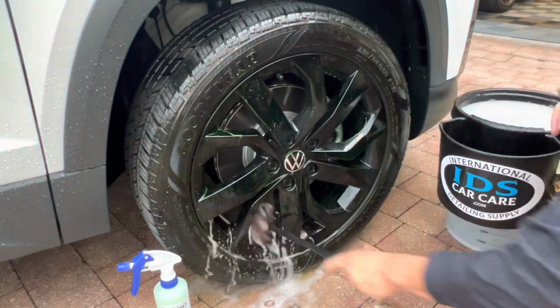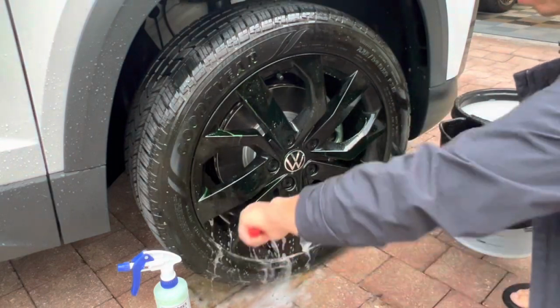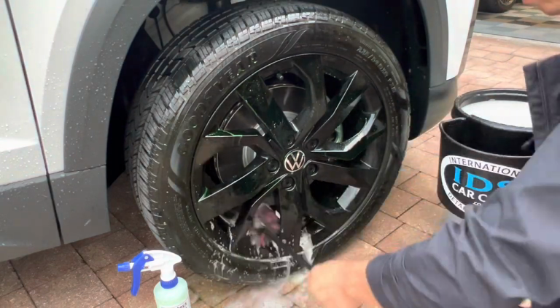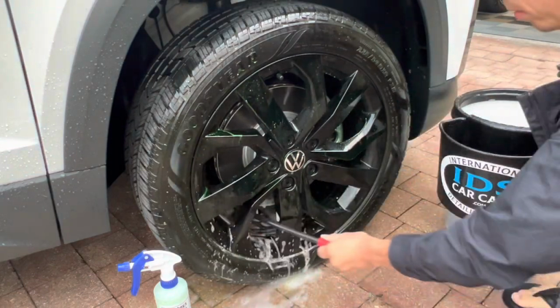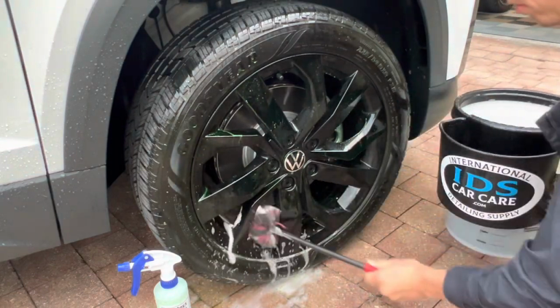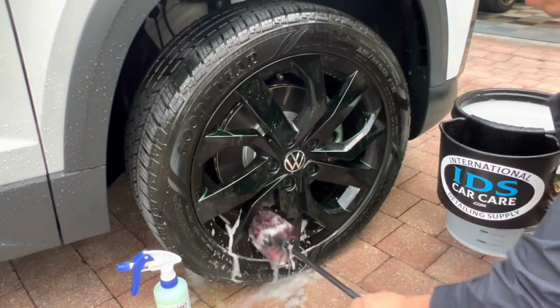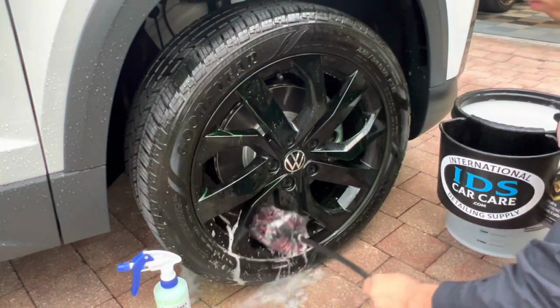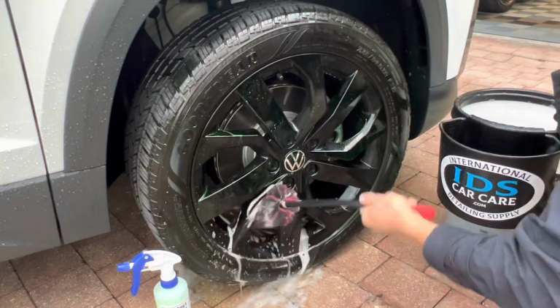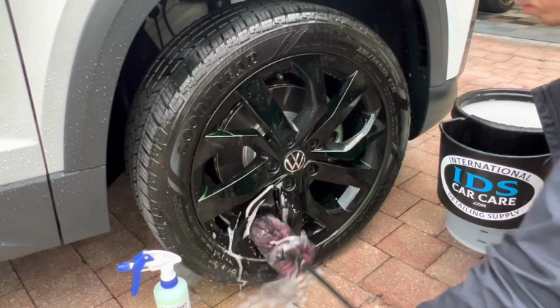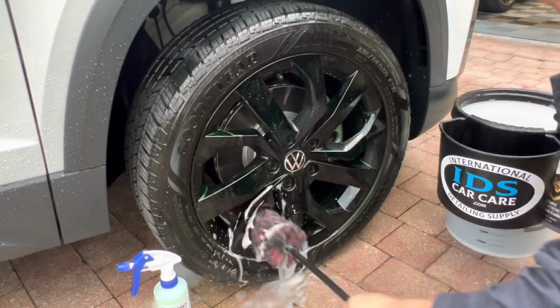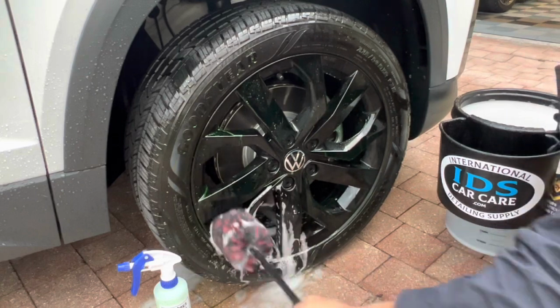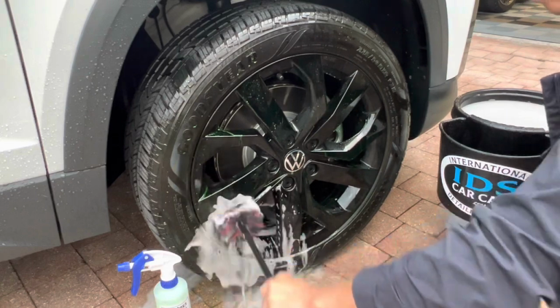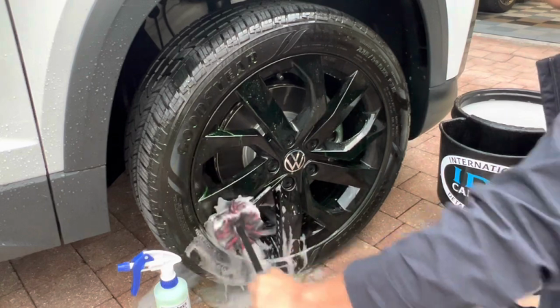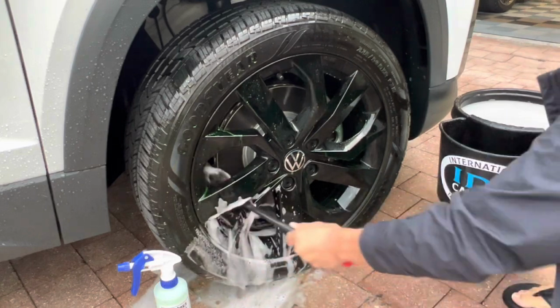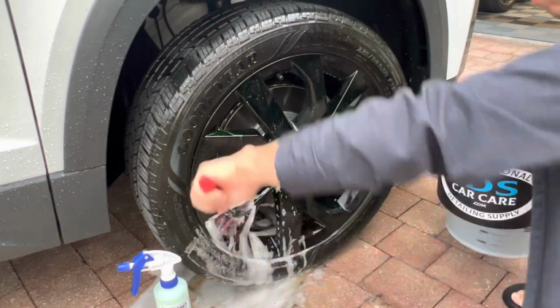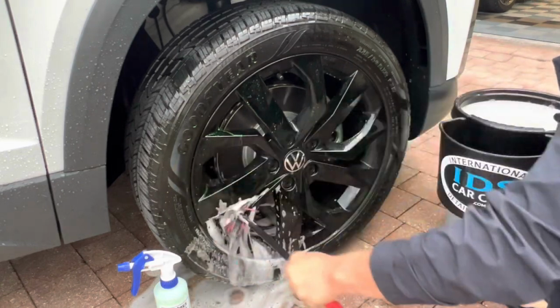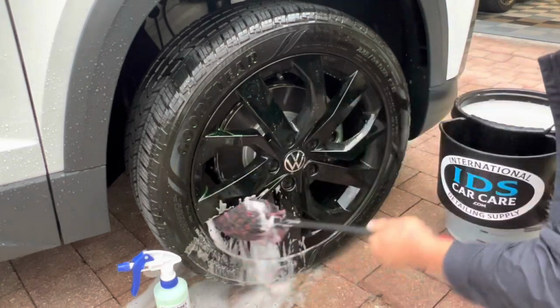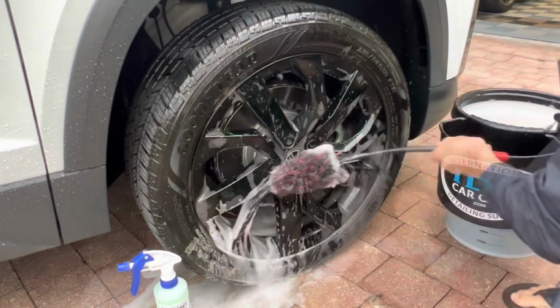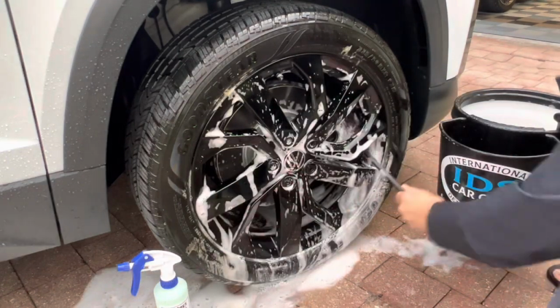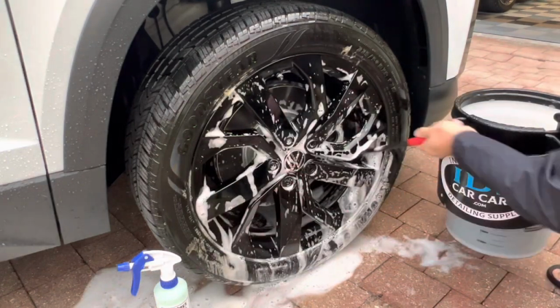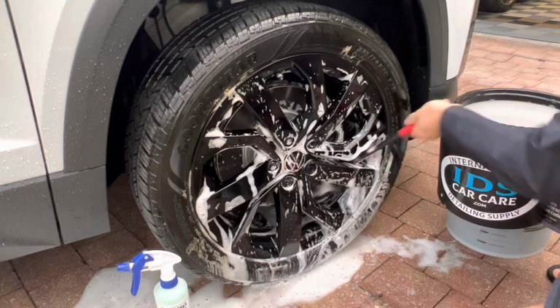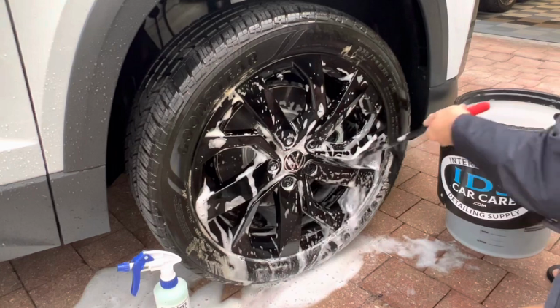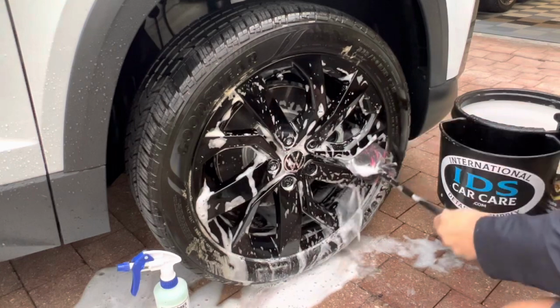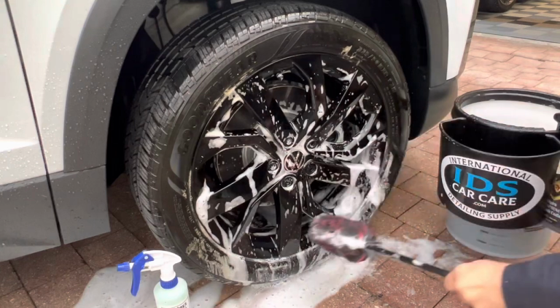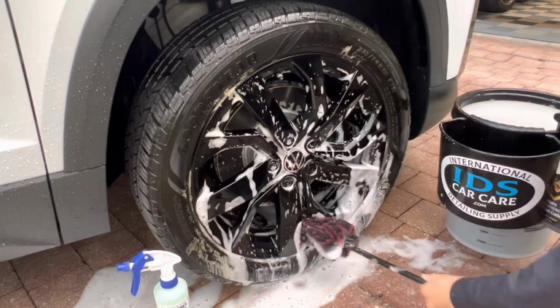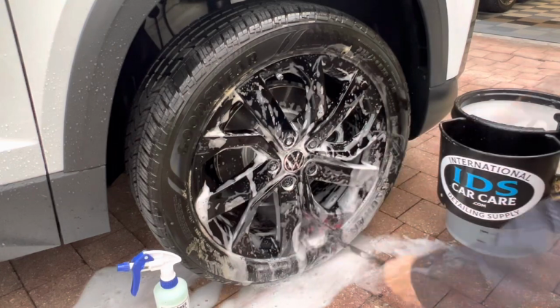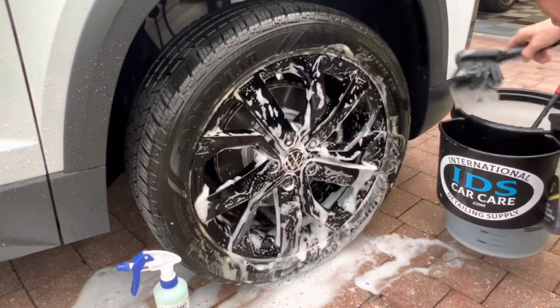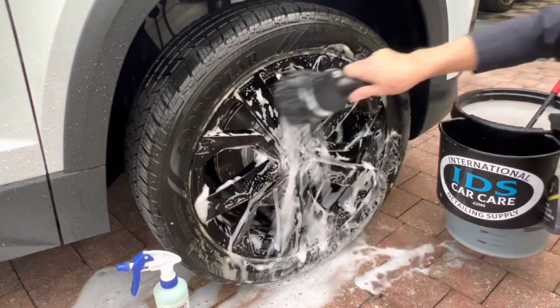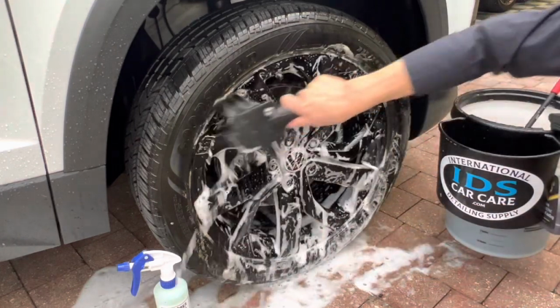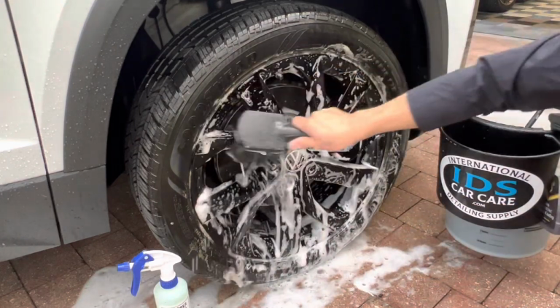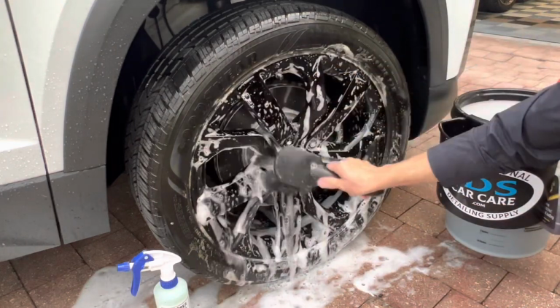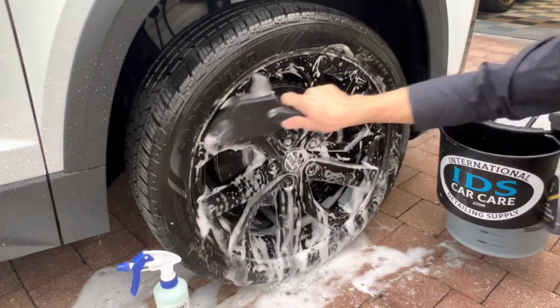Here I'm showcasing the Wheel Woolies brush. We sell this in a pack of three that has three distinct sizes. This brush is great for cleaning the barrel of the wheel as well as in between the spokes. It has a long handle to keep your knuckles protected.